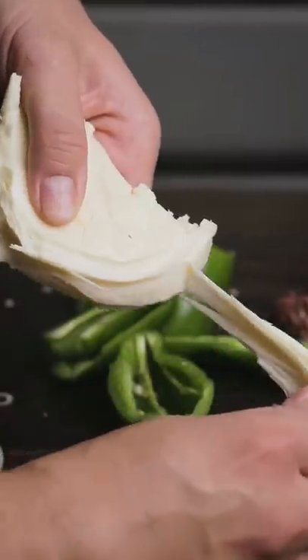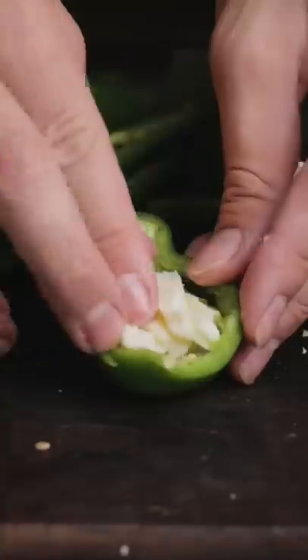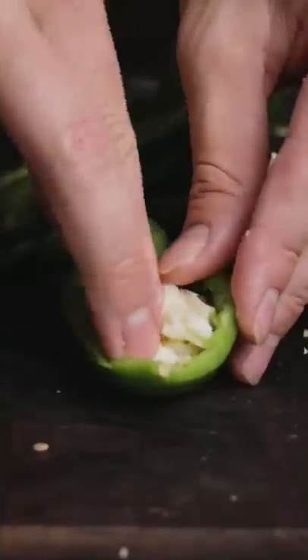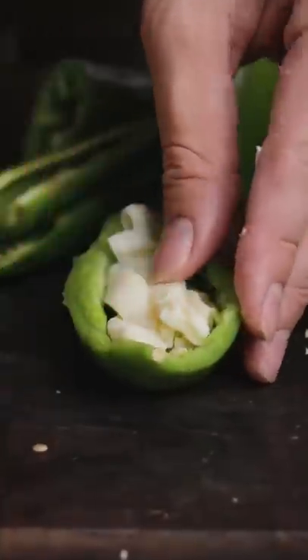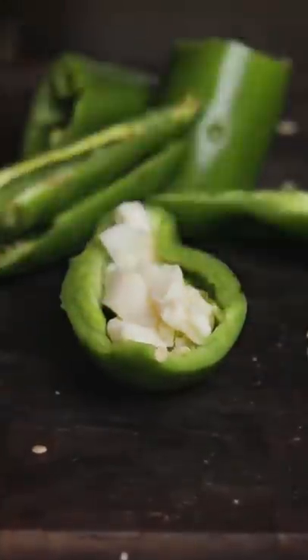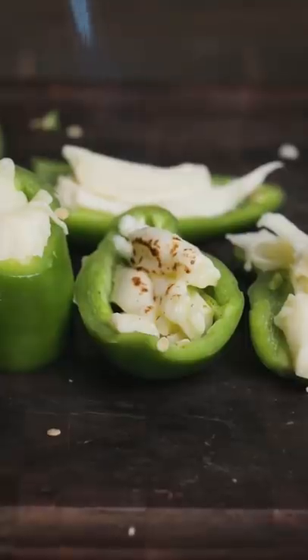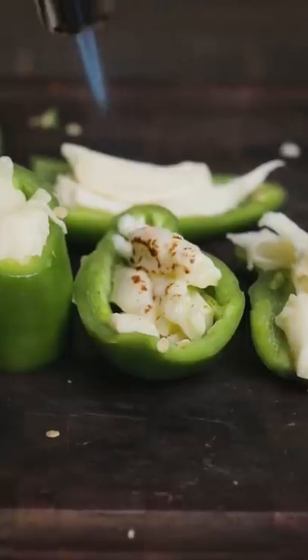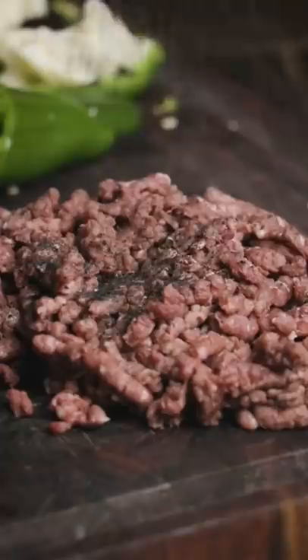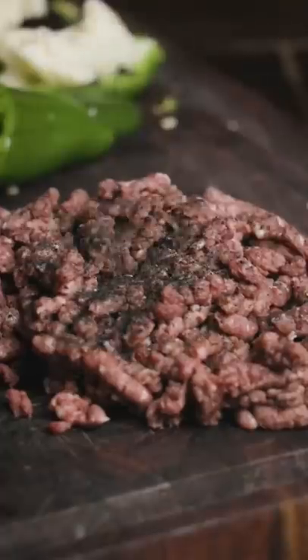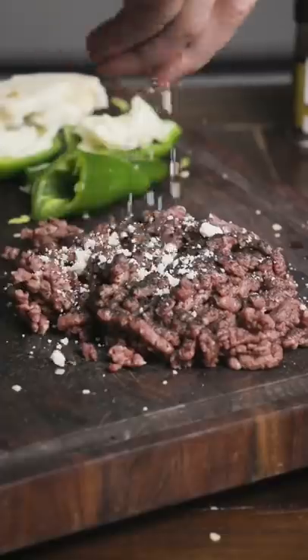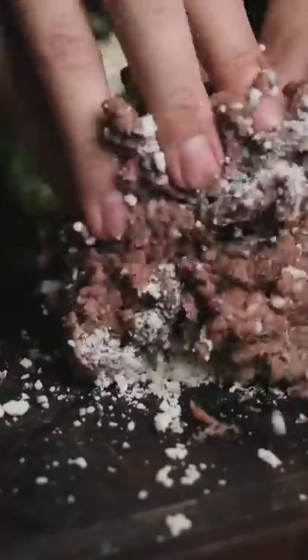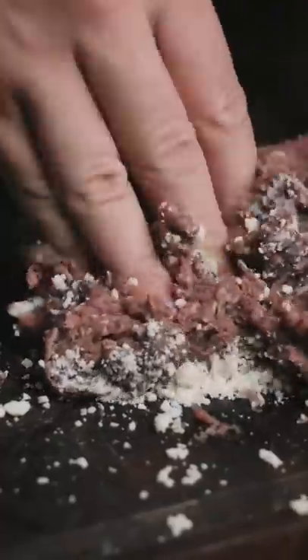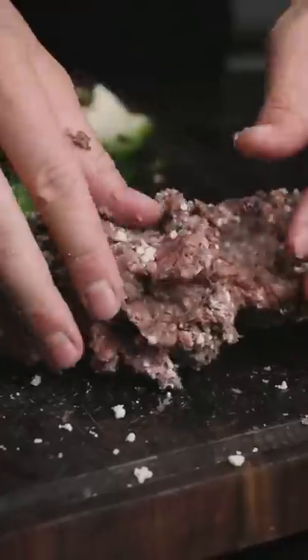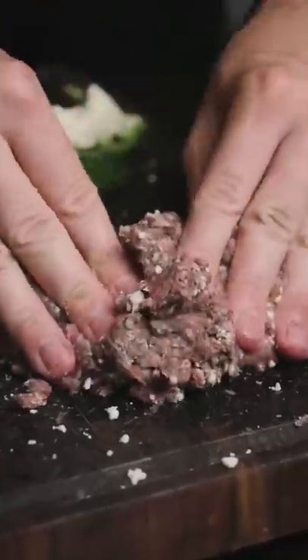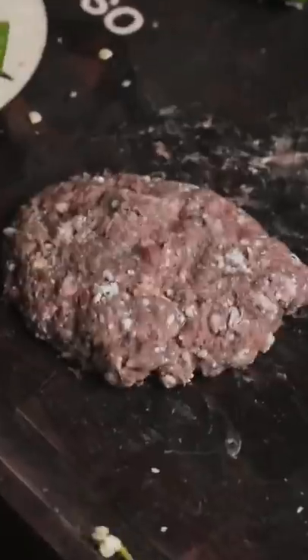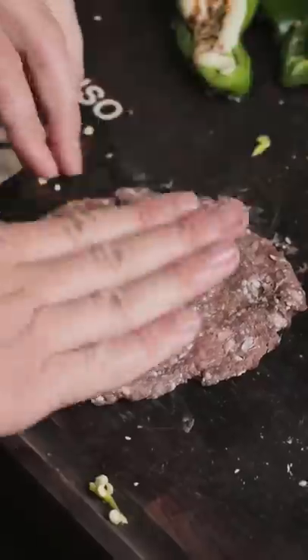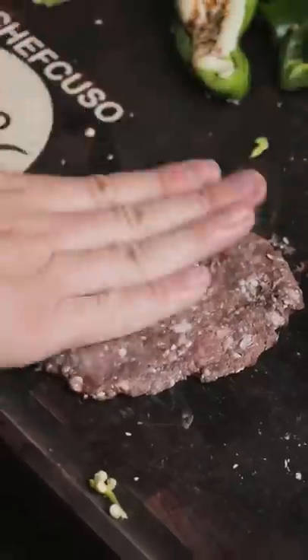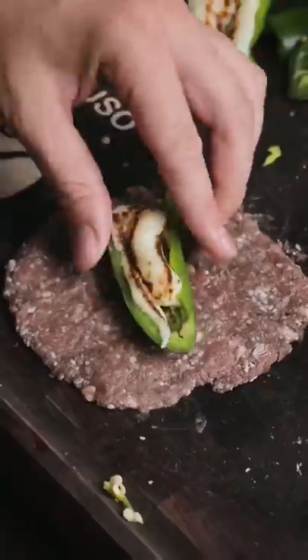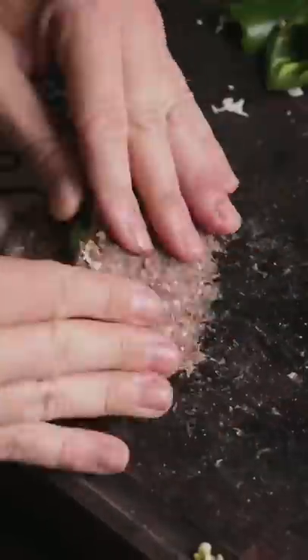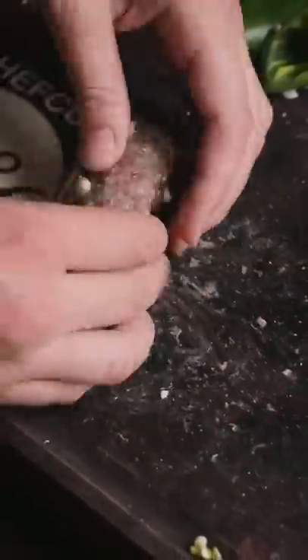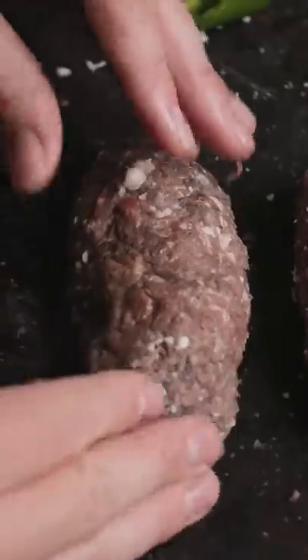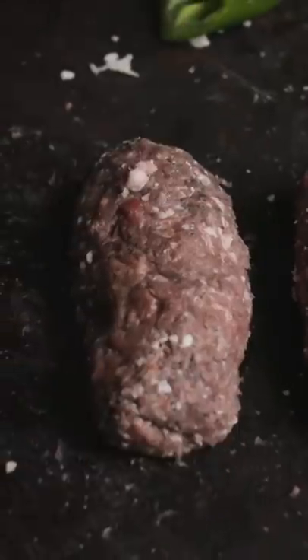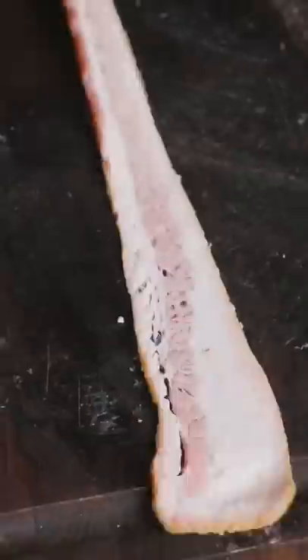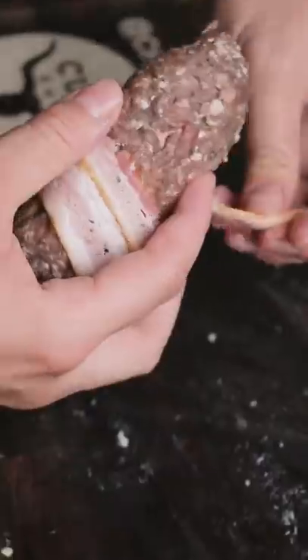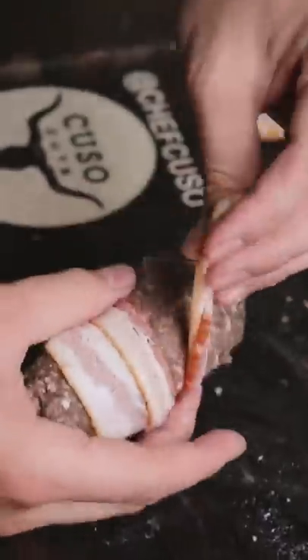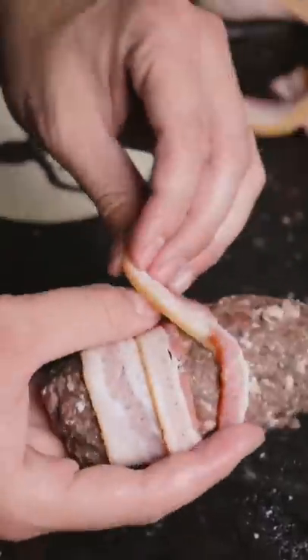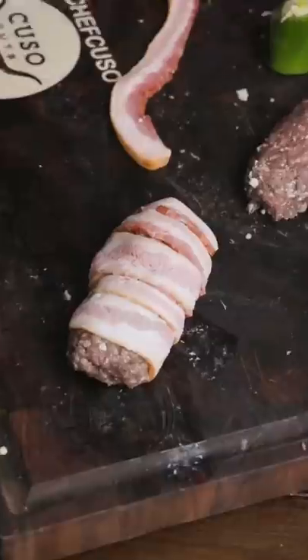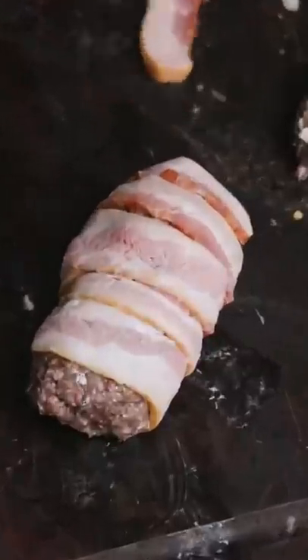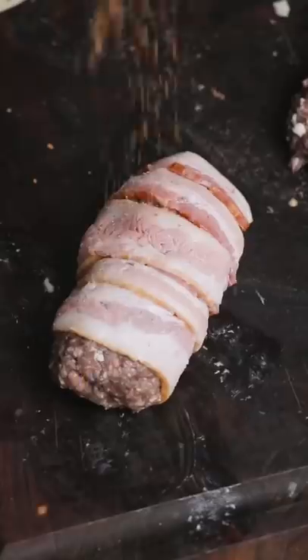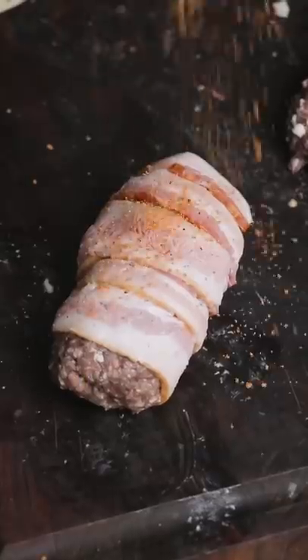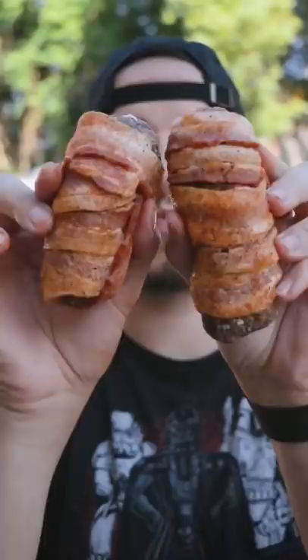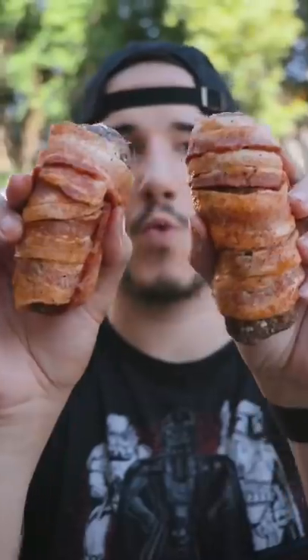We're gonna start off with a jalapeño, fill it with Oaxacan cheese, toast the inside, season some ground elk meat, add some cotija, and wrap that jalapeño with it. And then we're gonna wrap that in bacon. It's like meat-ception.